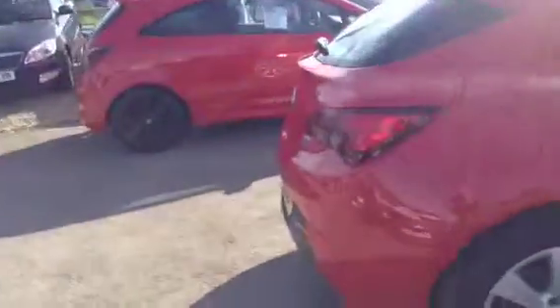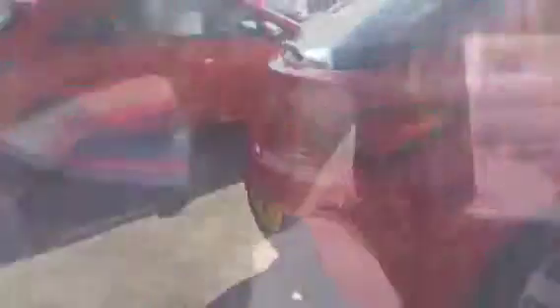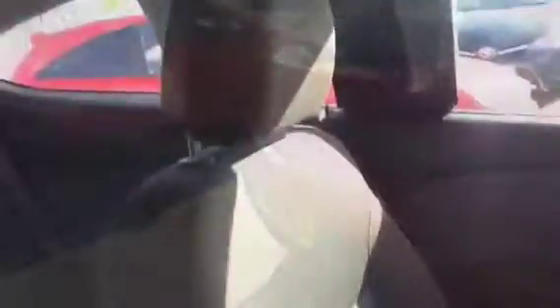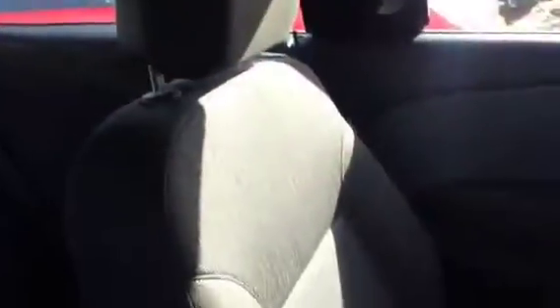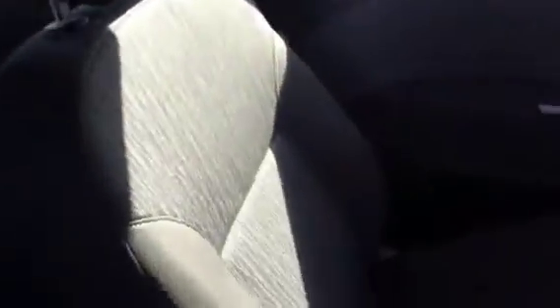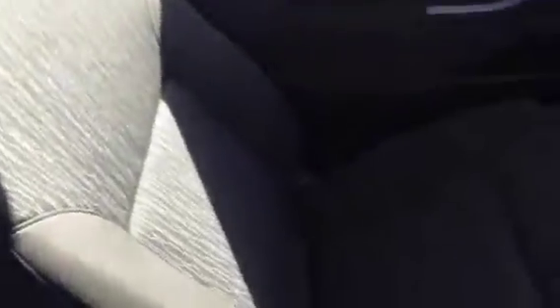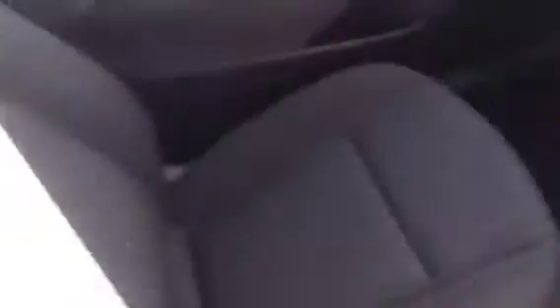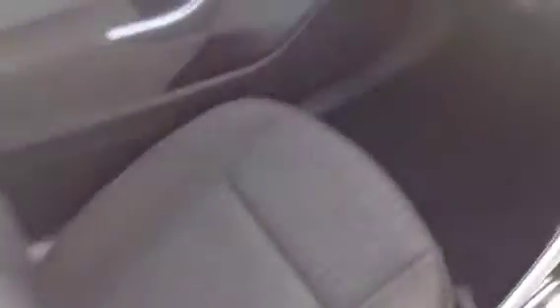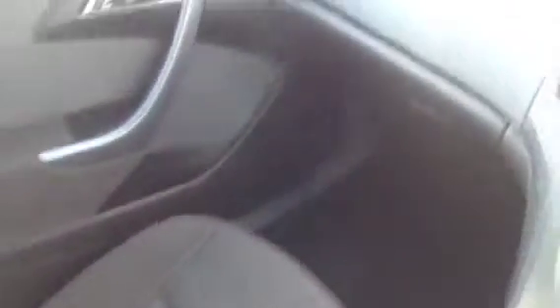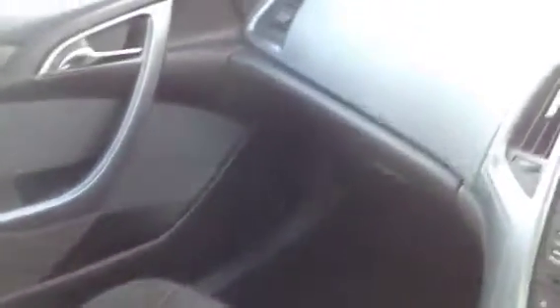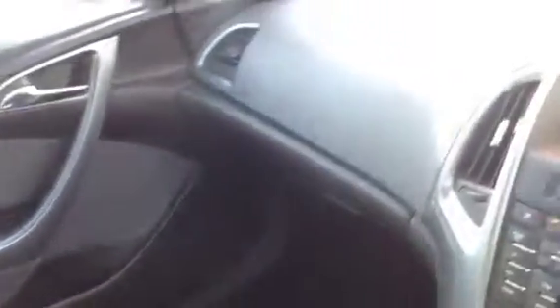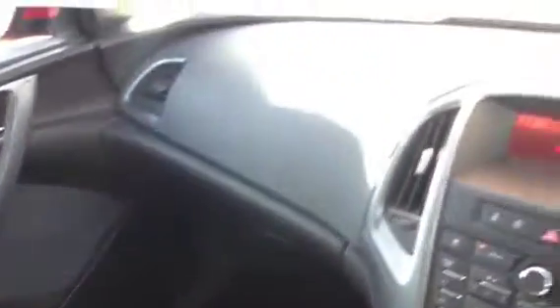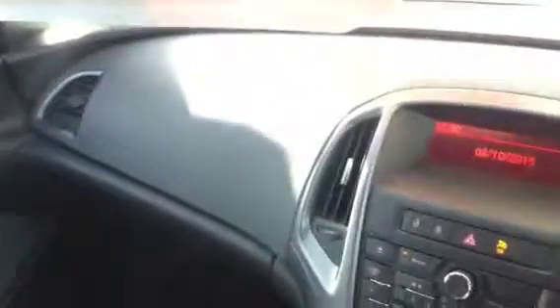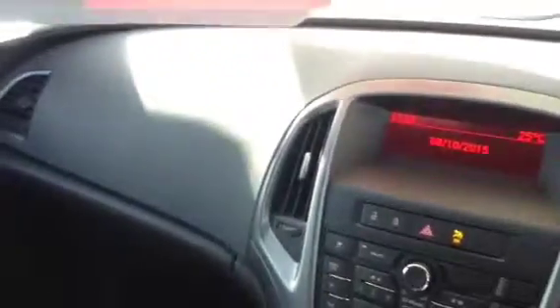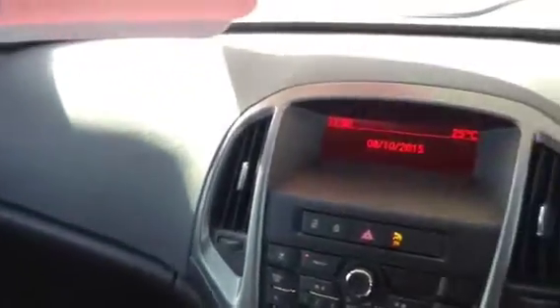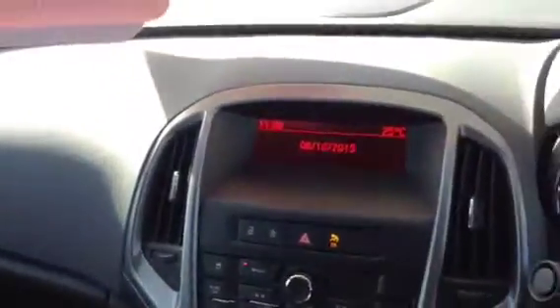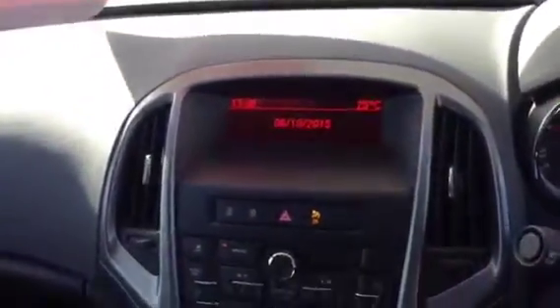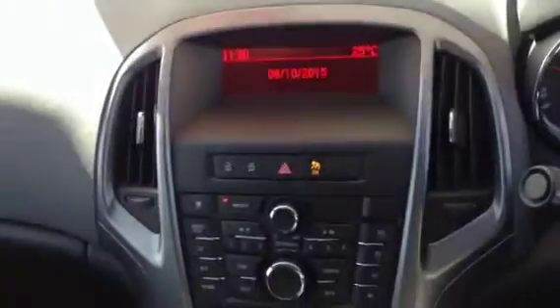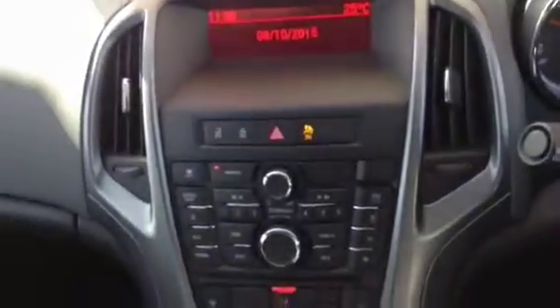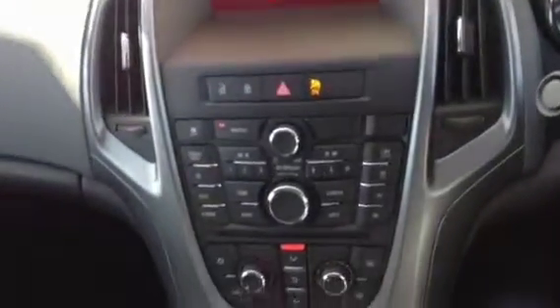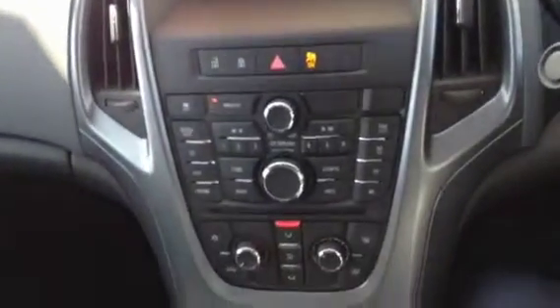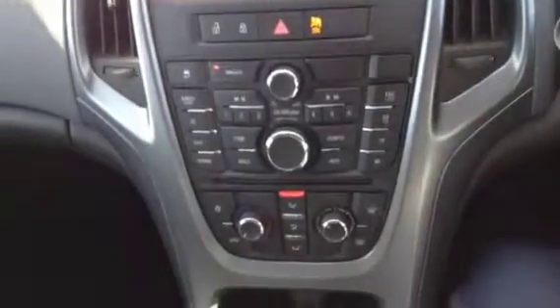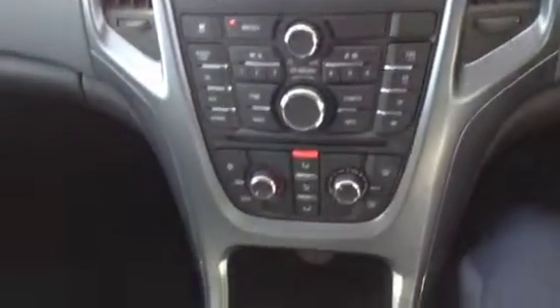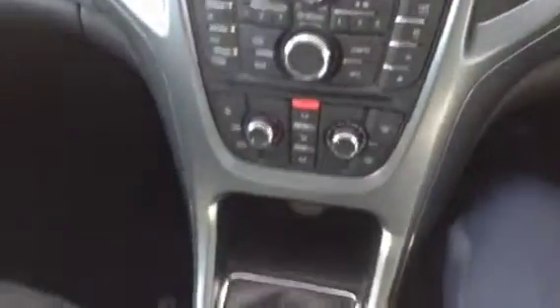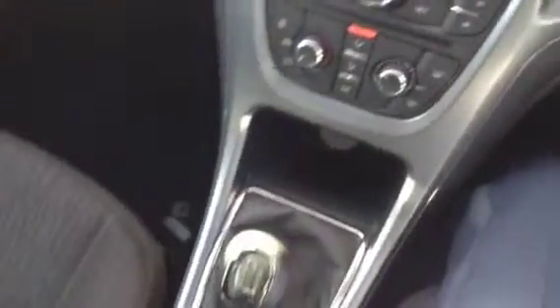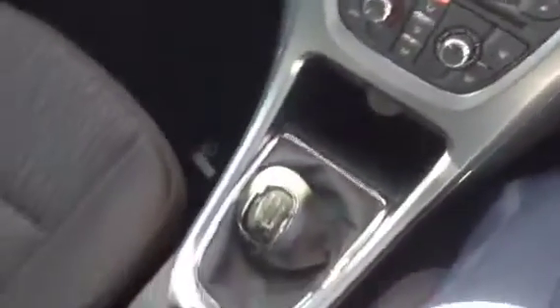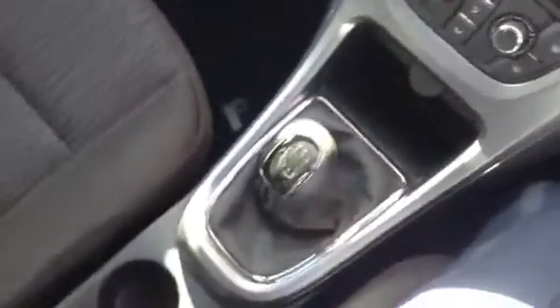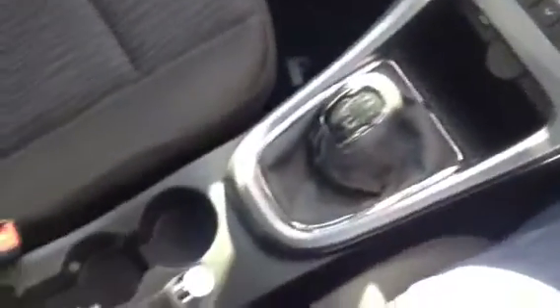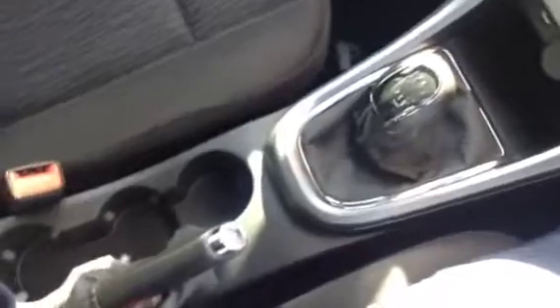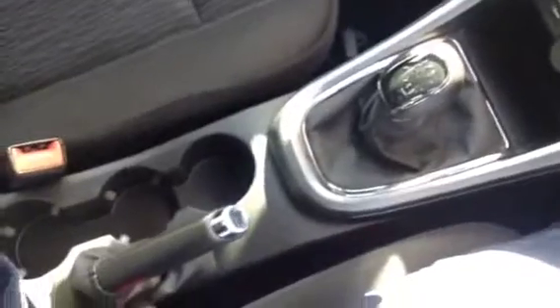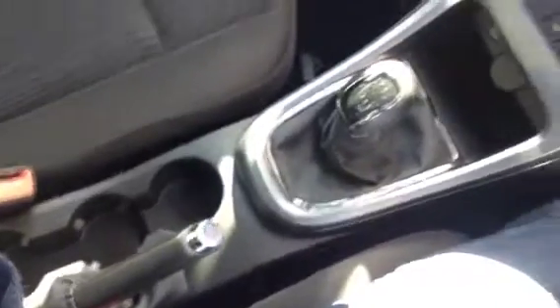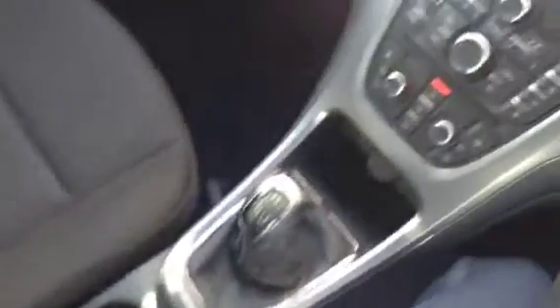On the inside, we have the black cloth upholstery, drivers and passengers airbags, a digital radio display, air conditioning, an auxiliary point for an MP3 player. It's a six-speed manual gearbox with a manual handbrake.